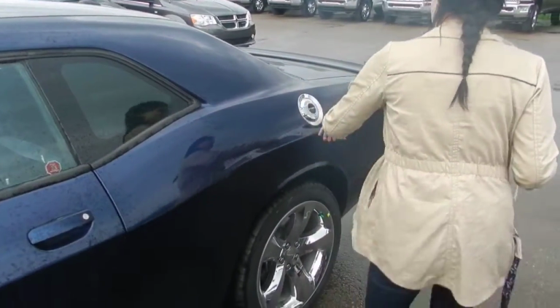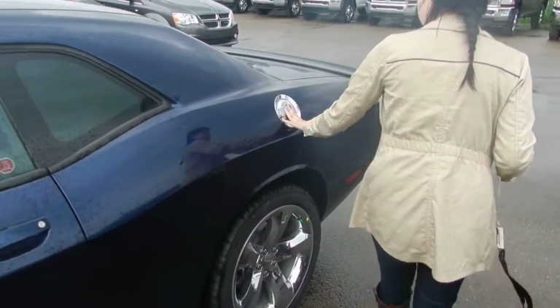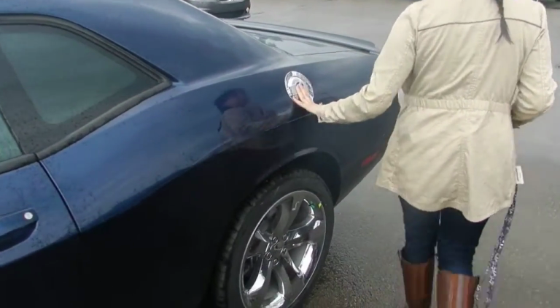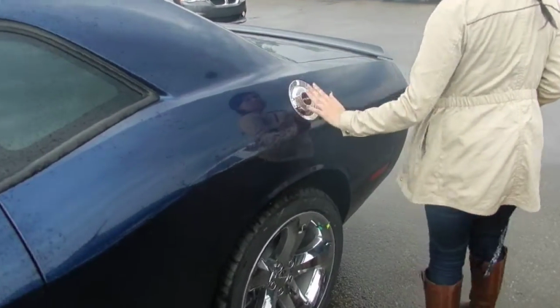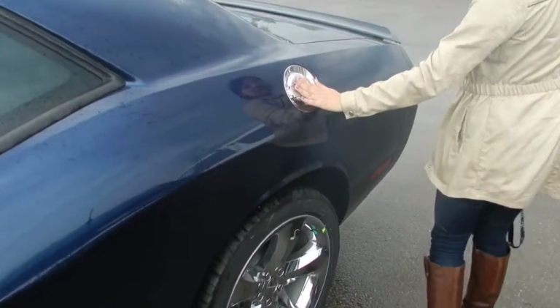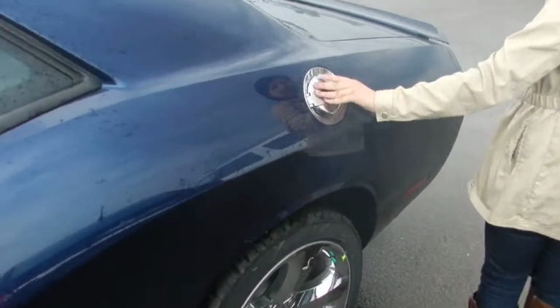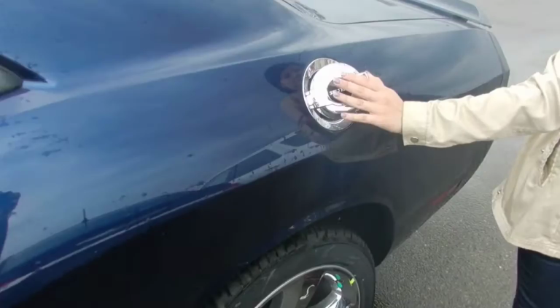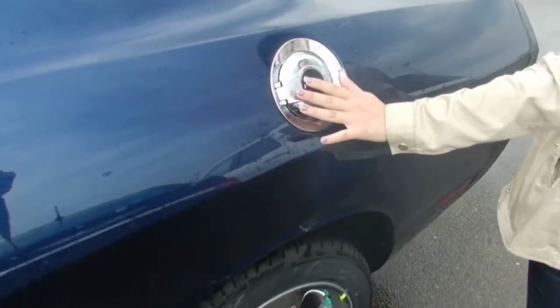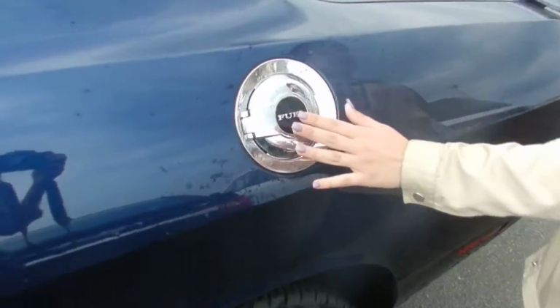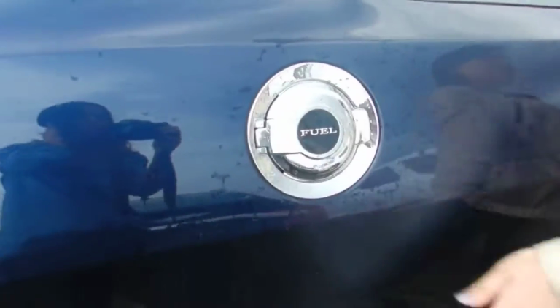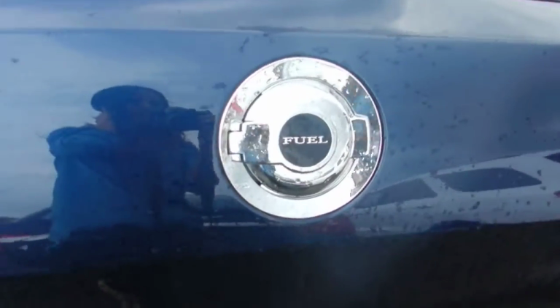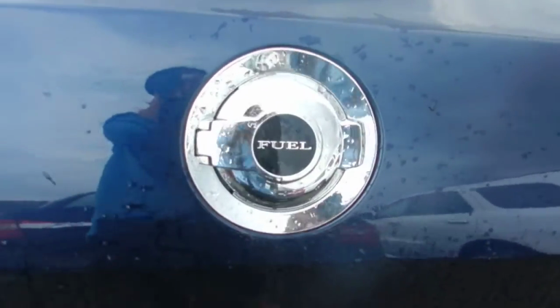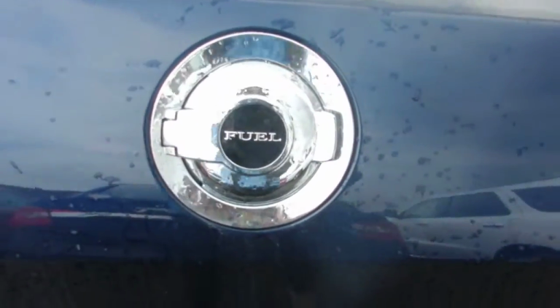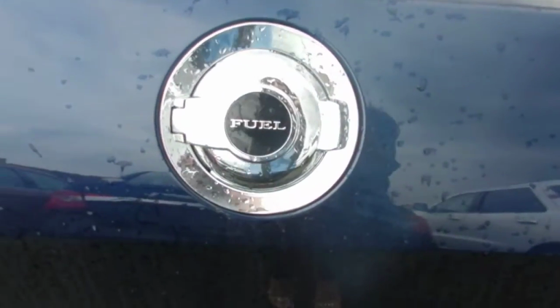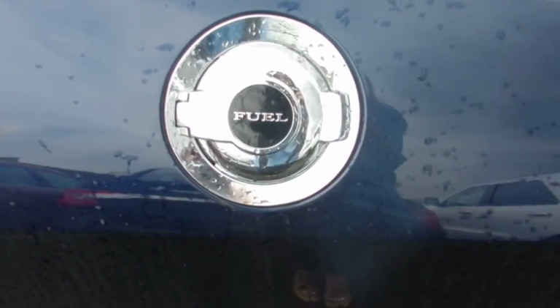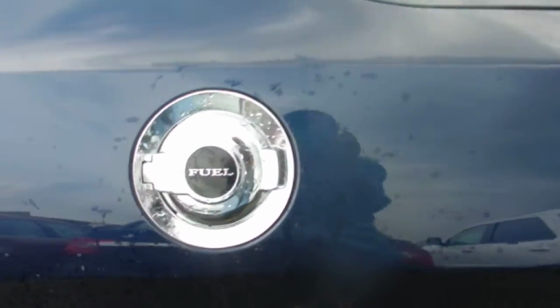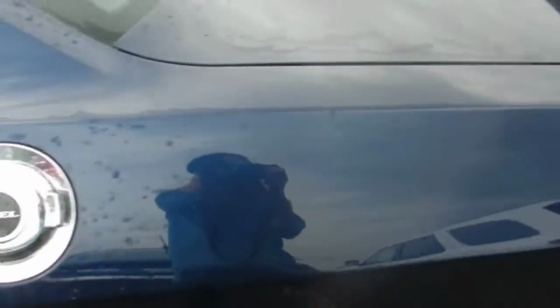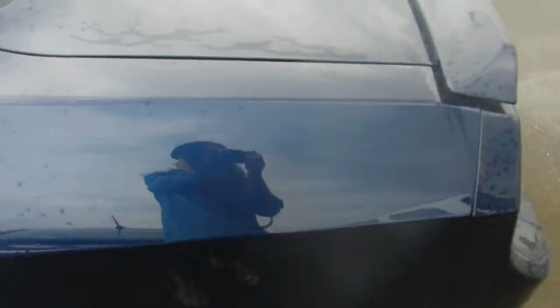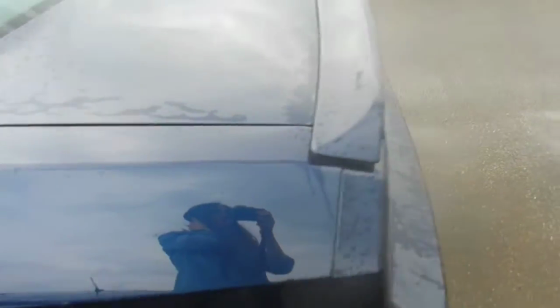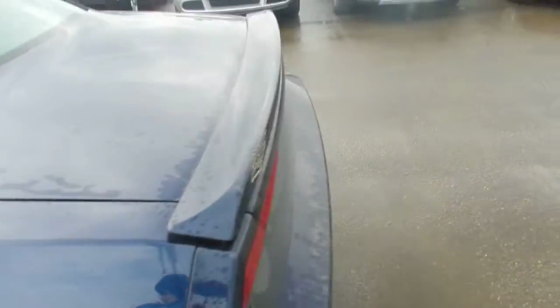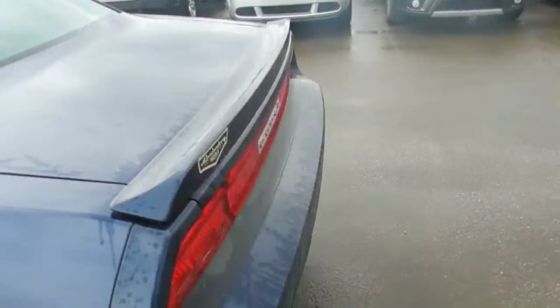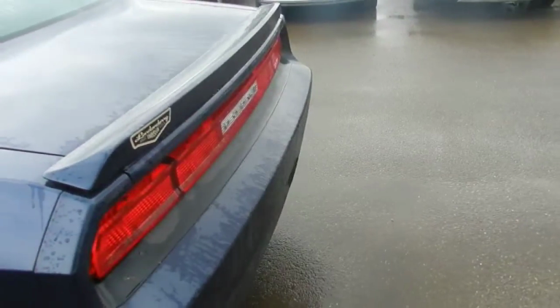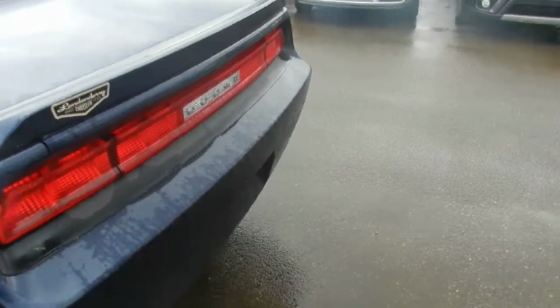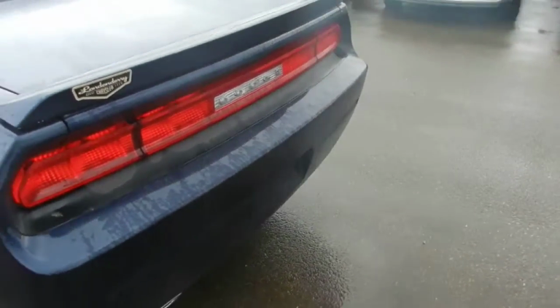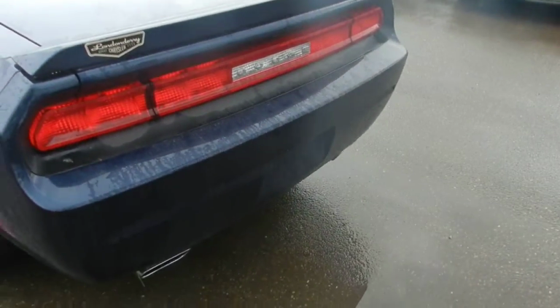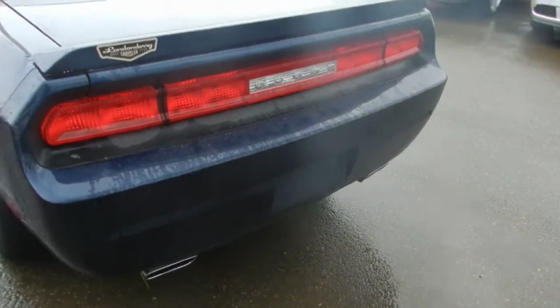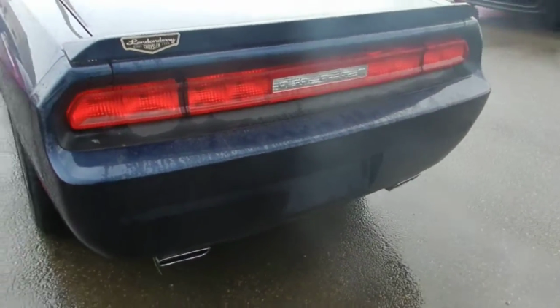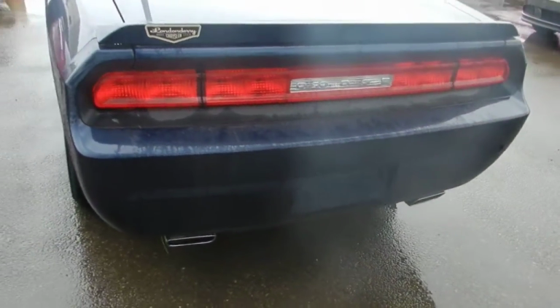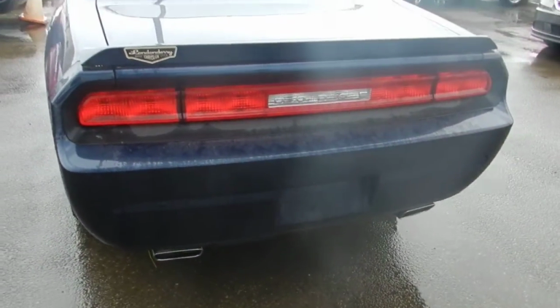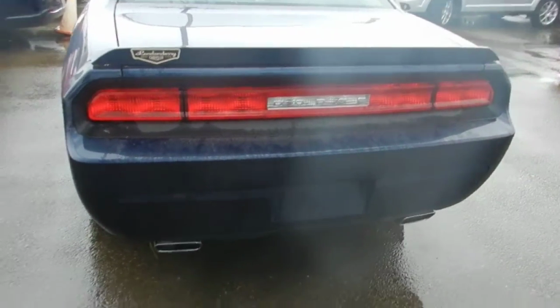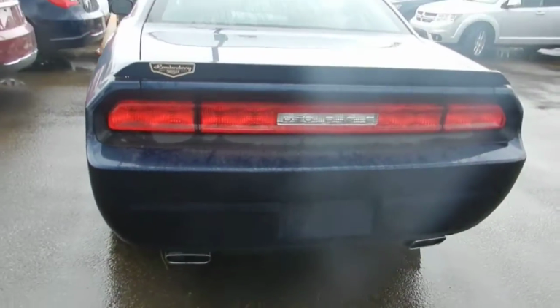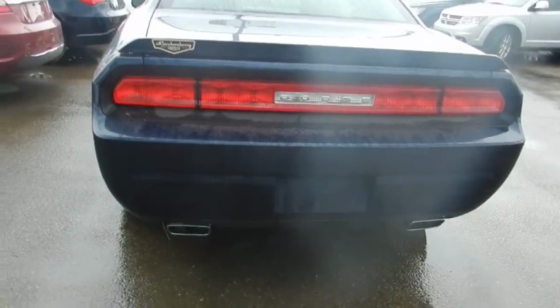There's a chrome fuel cap that's Challenger exclusive. And of course, your dual exhaust and the beautiful rear fascia, as well as a backup camera in this model.